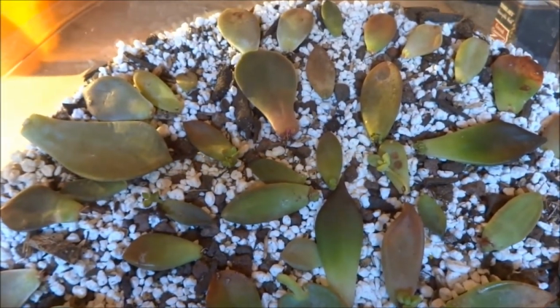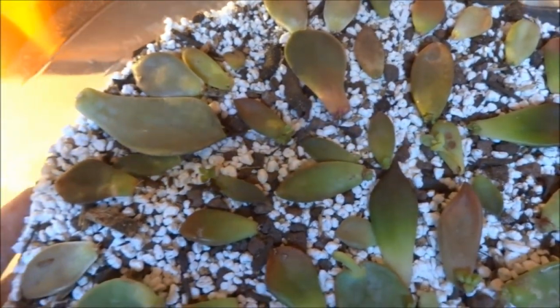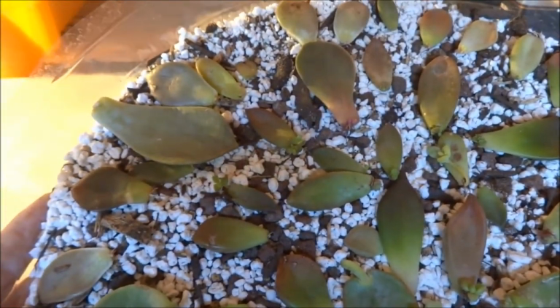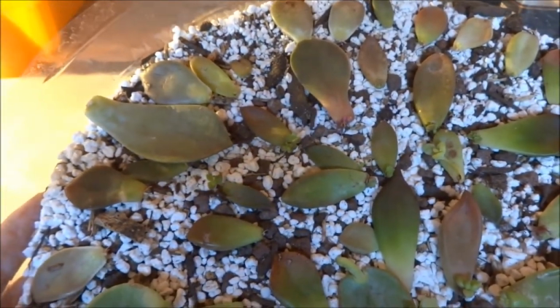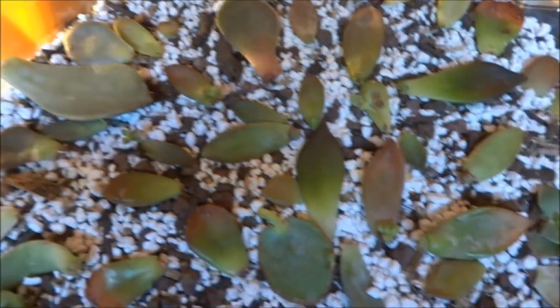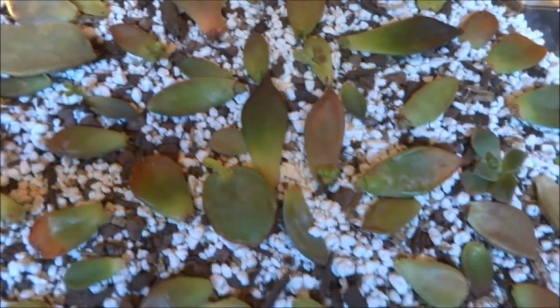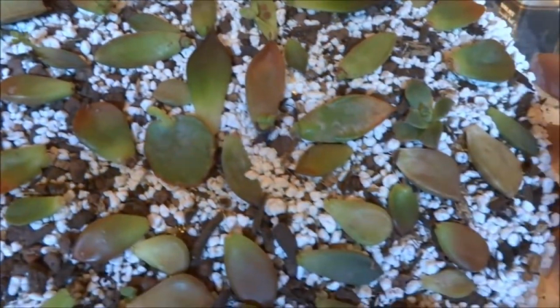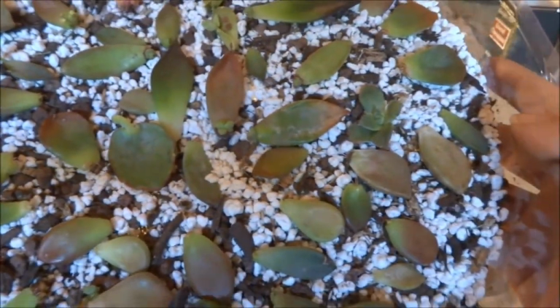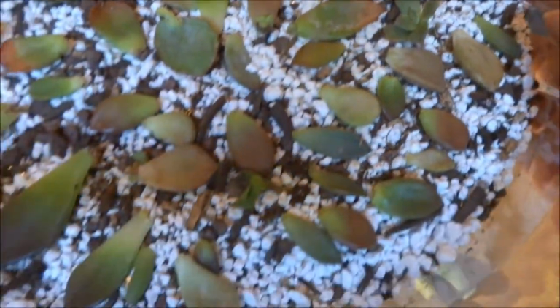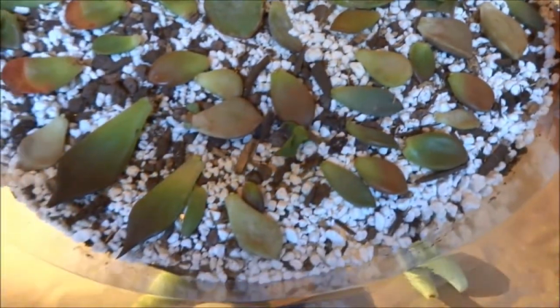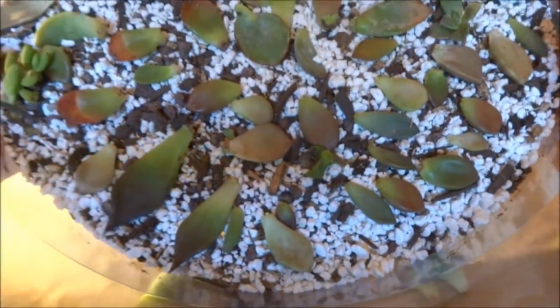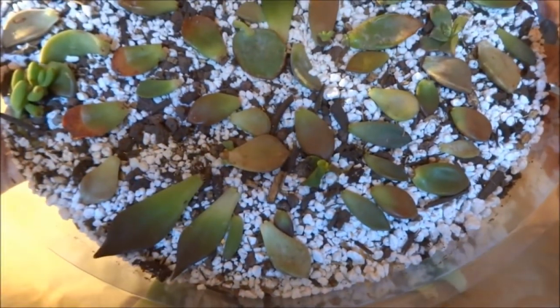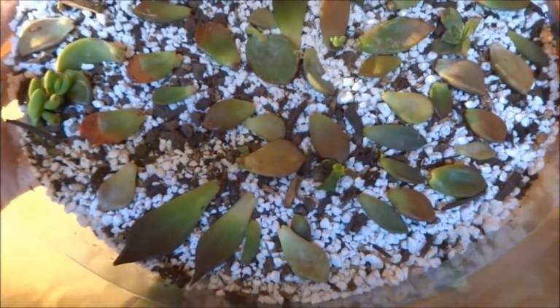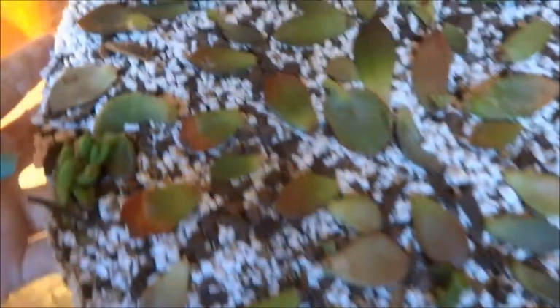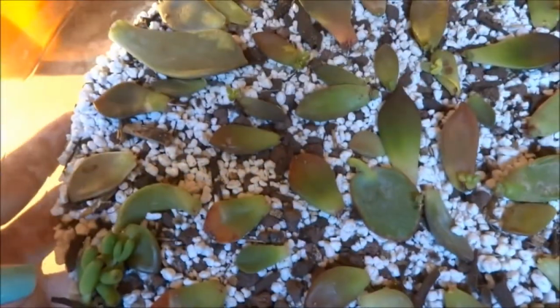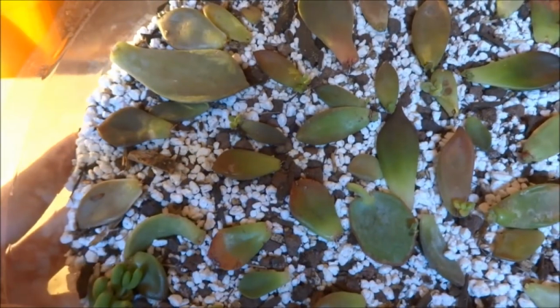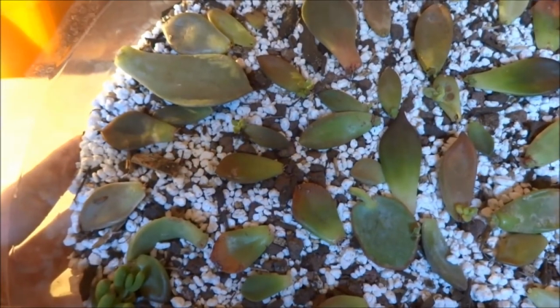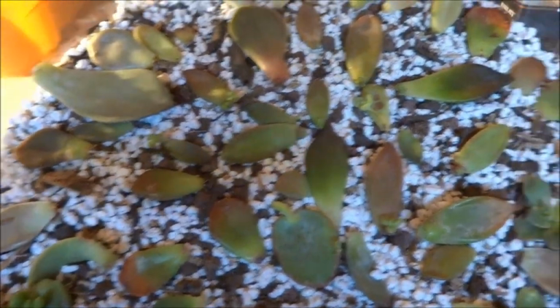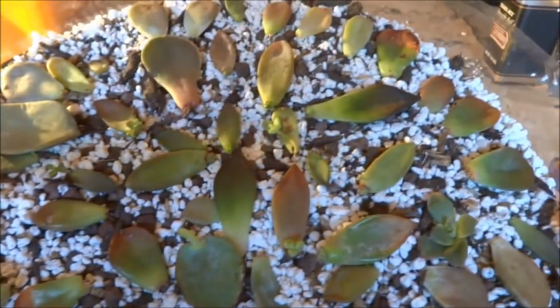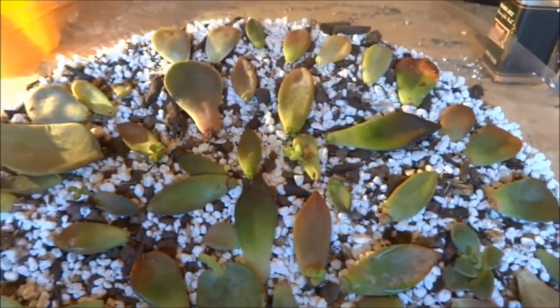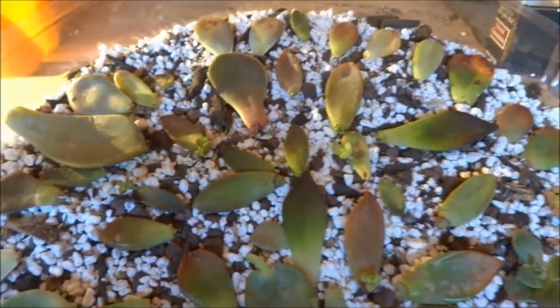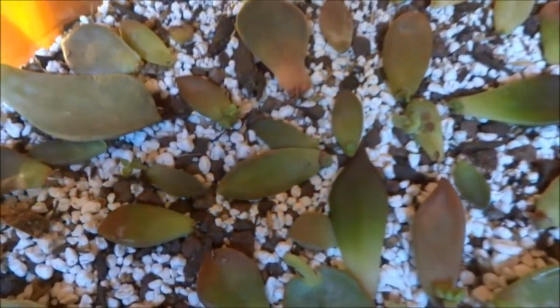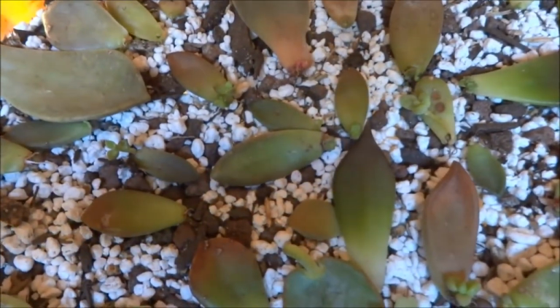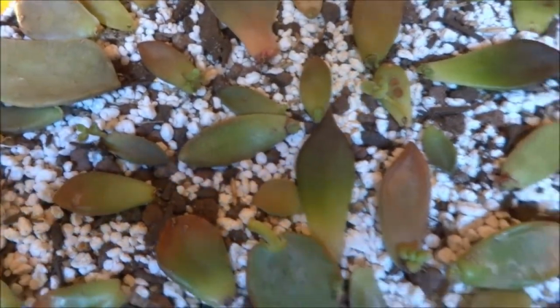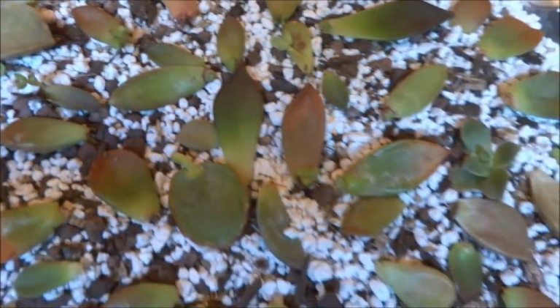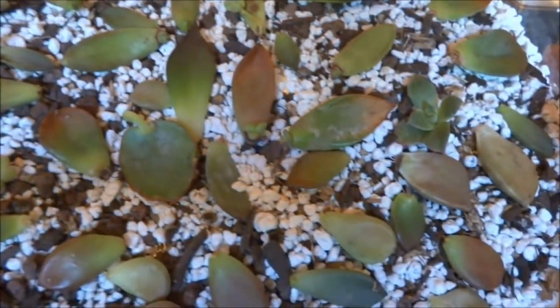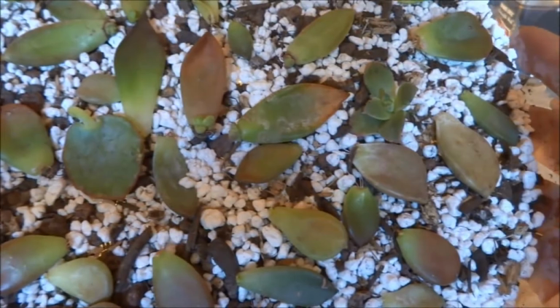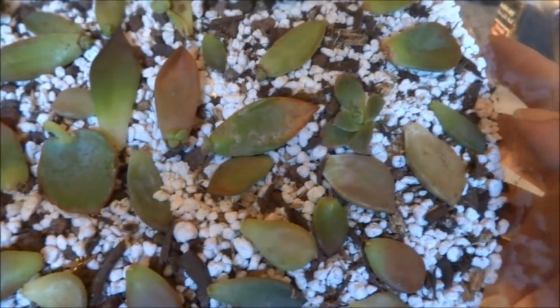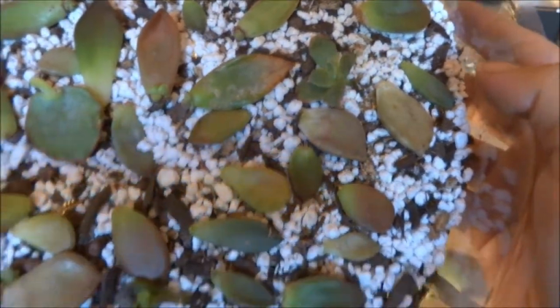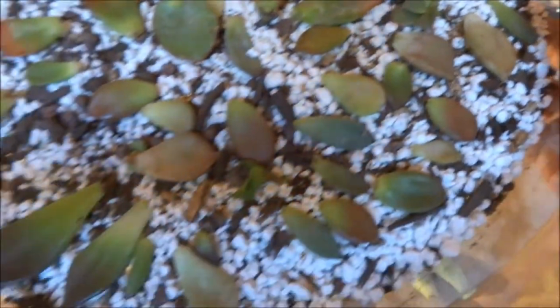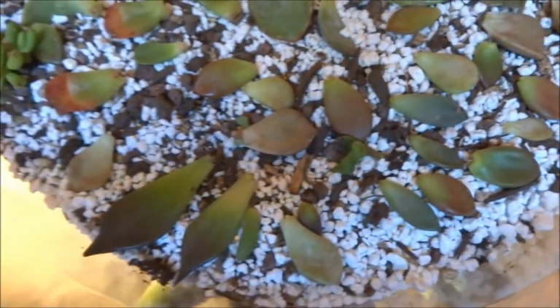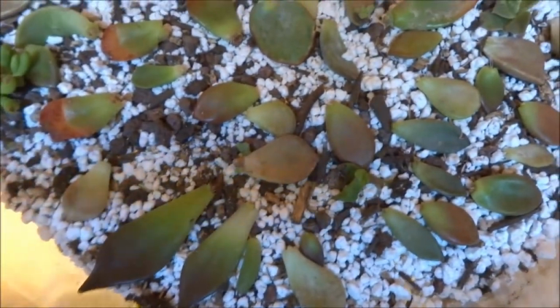All these leaves here have little roots and little babies already growing. I'm going to update every couple of weeks to show the growth and share my collection with you guys.